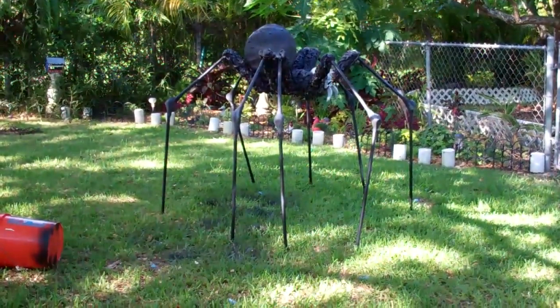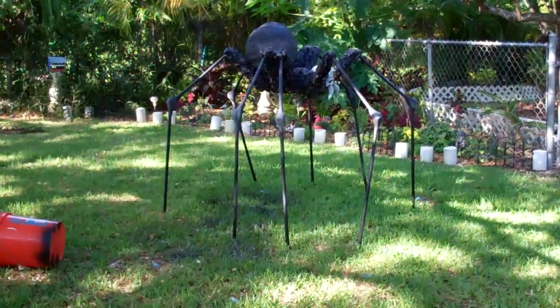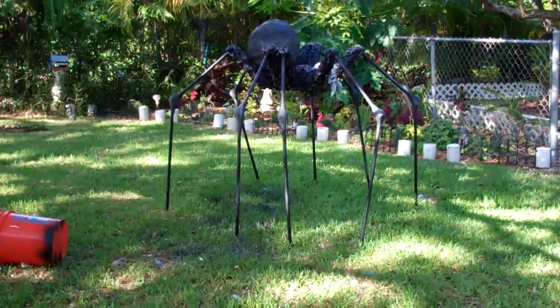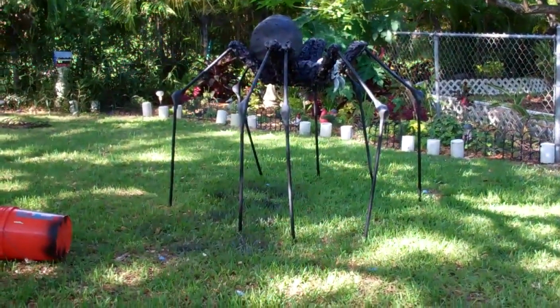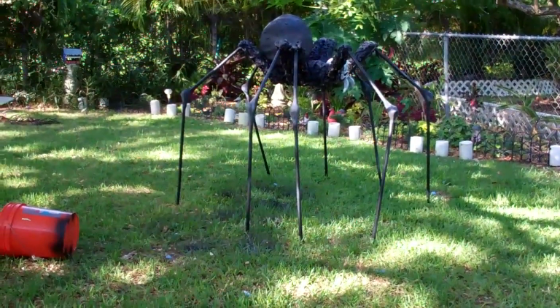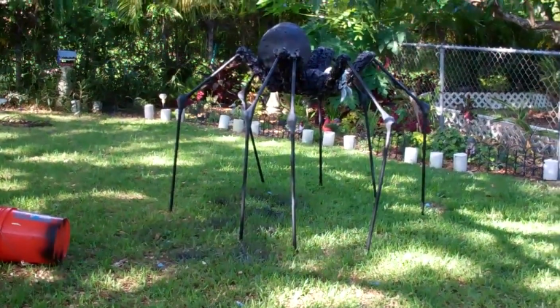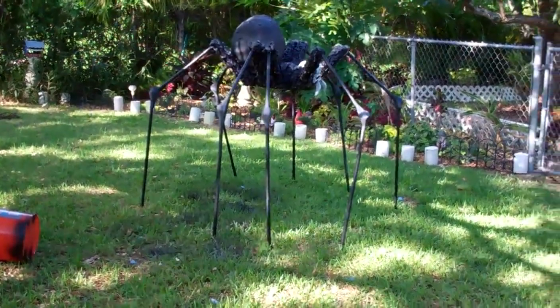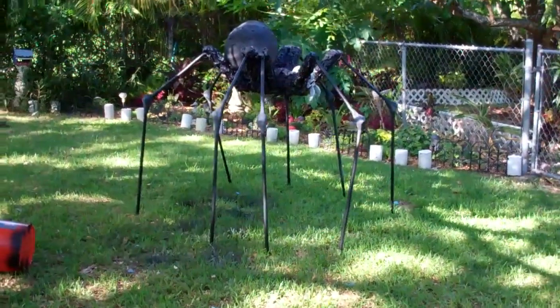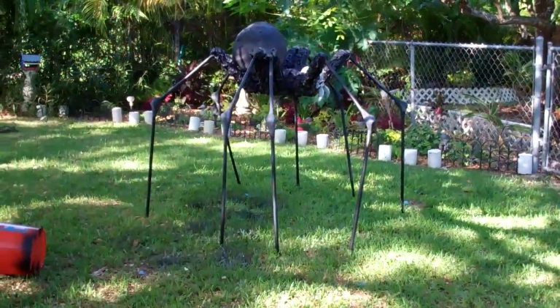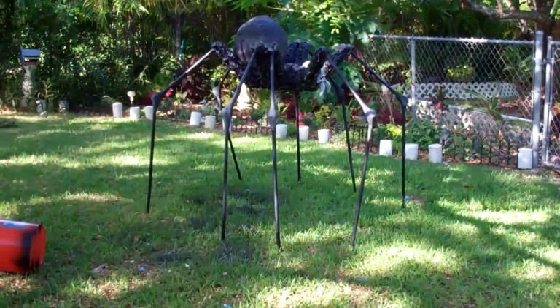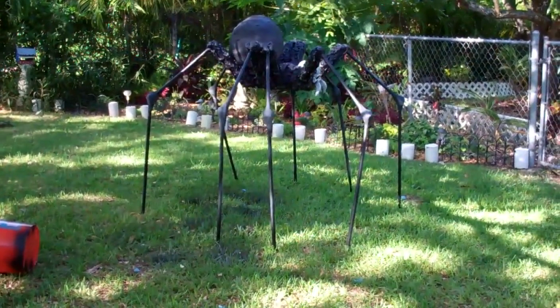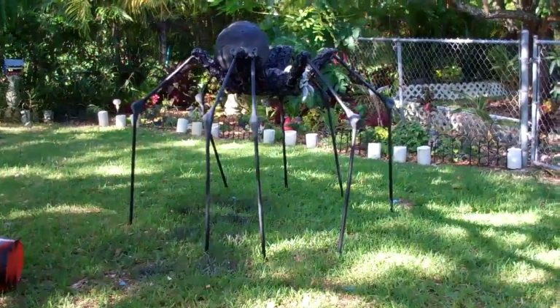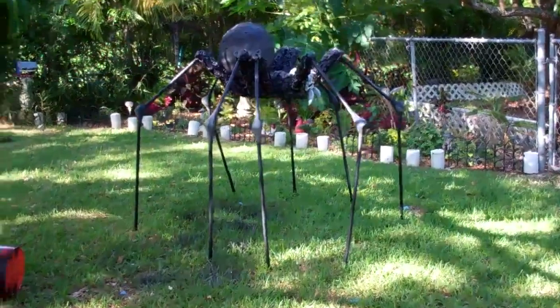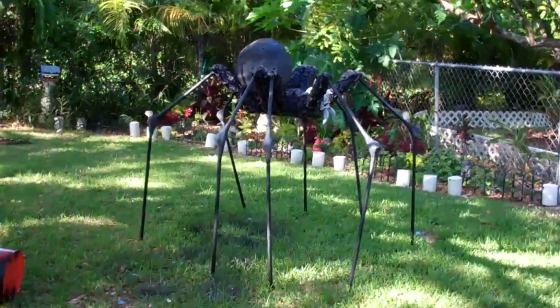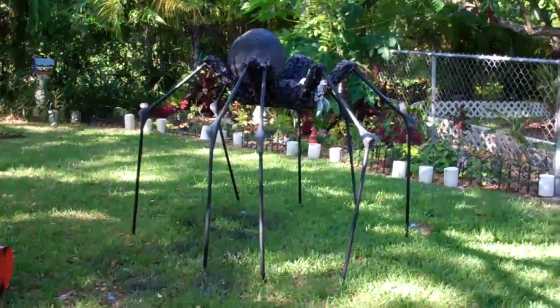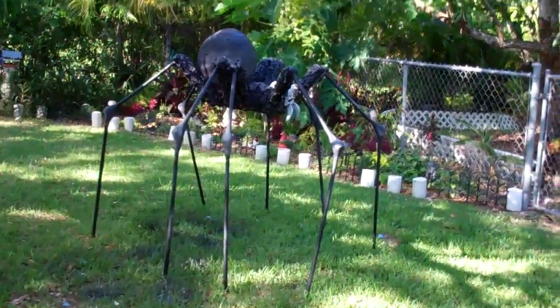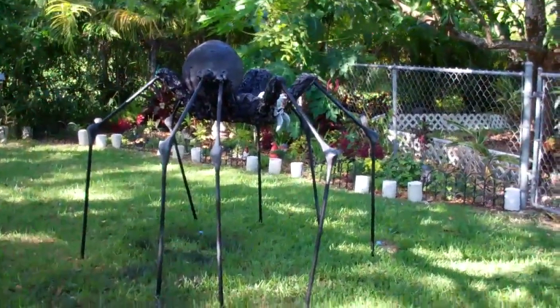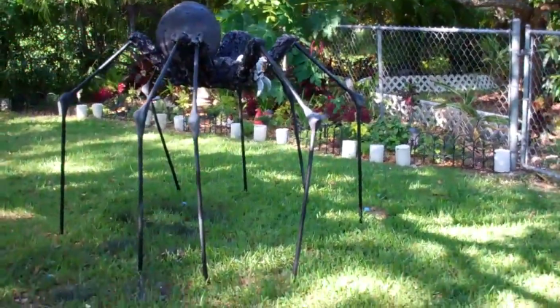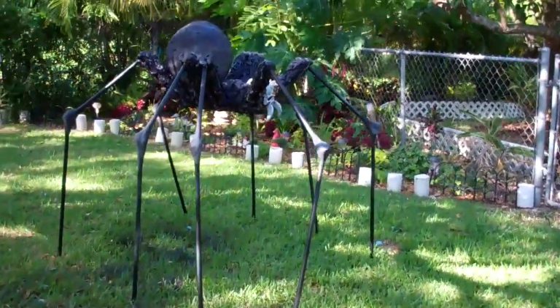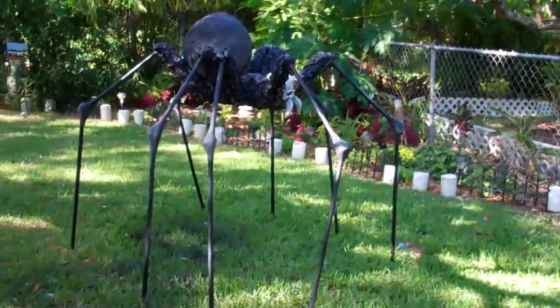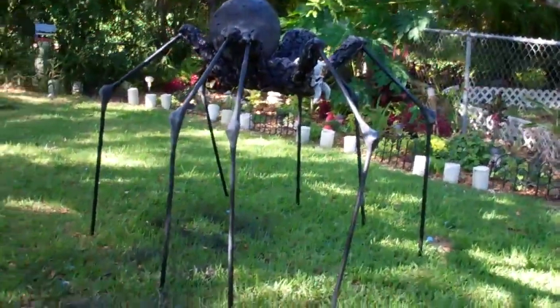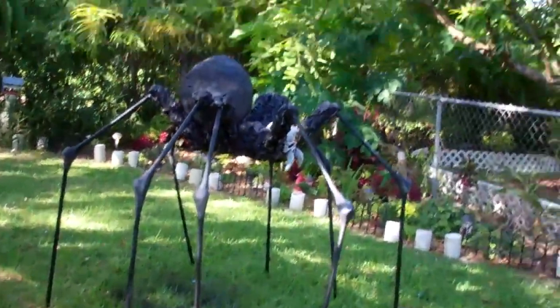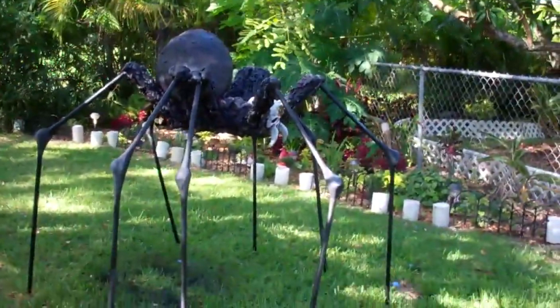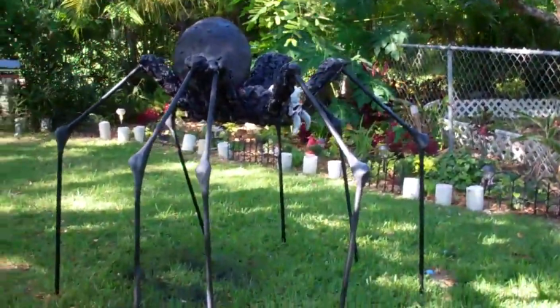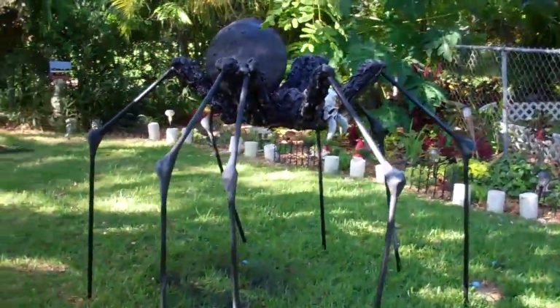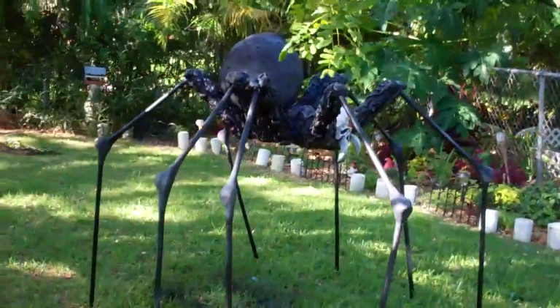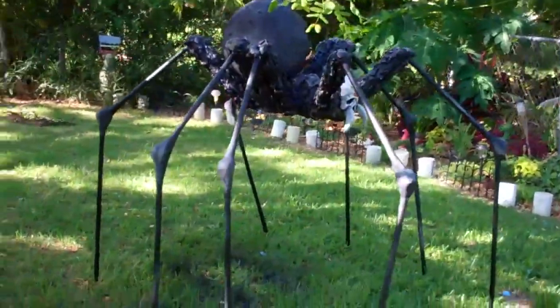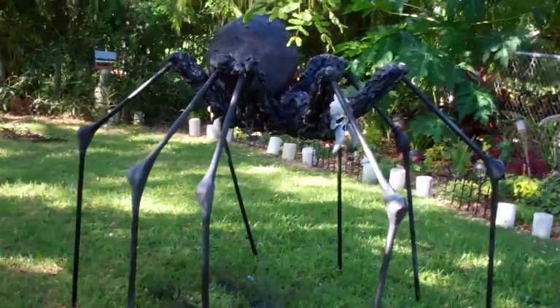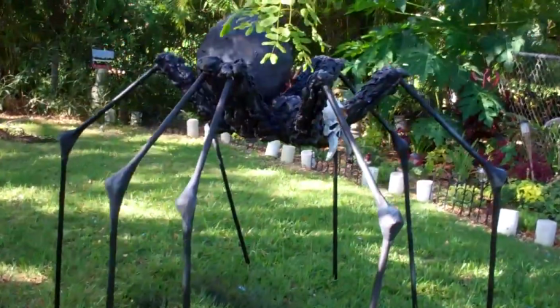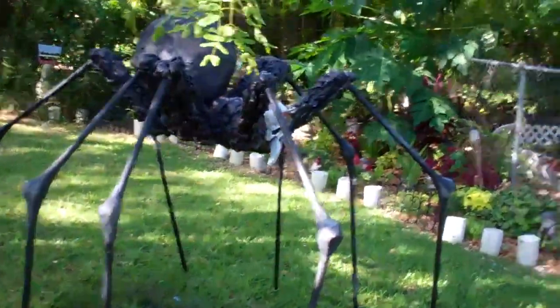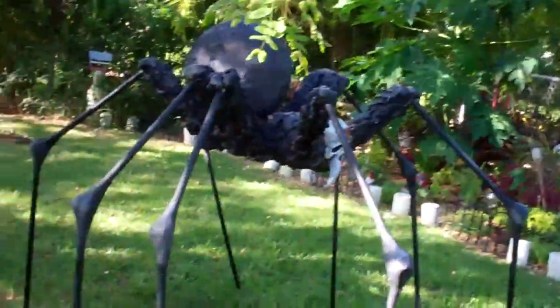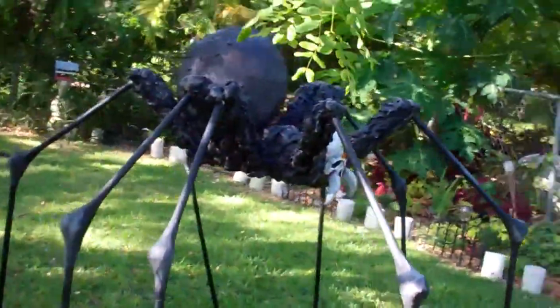Hello YouTube. It's Ember Pup, aka Dawn. I'm just giving you a video post of what I finished today. I finished the Devil's Biter. I think he came out pretty cool looking.